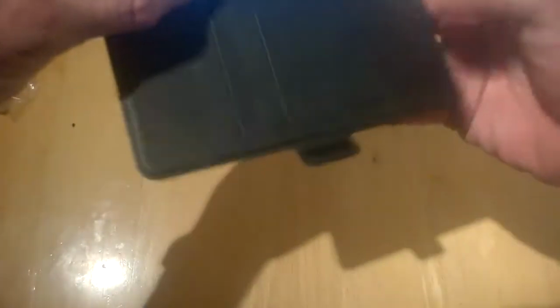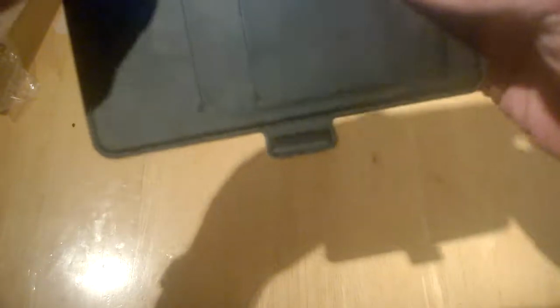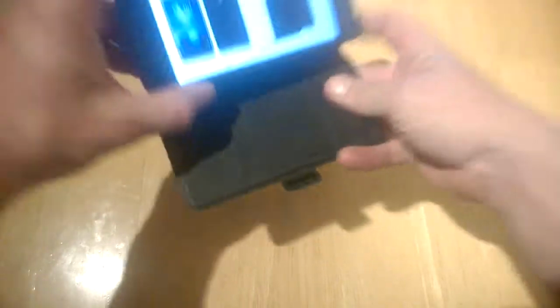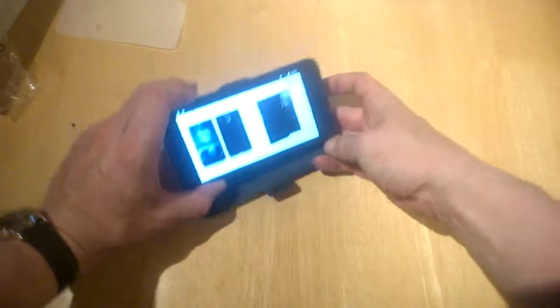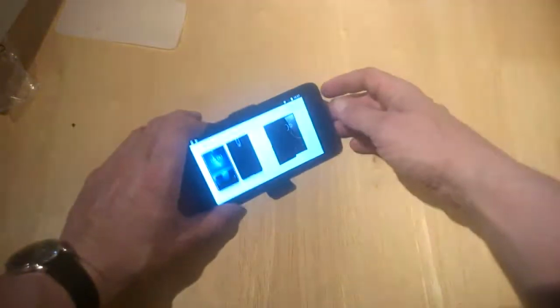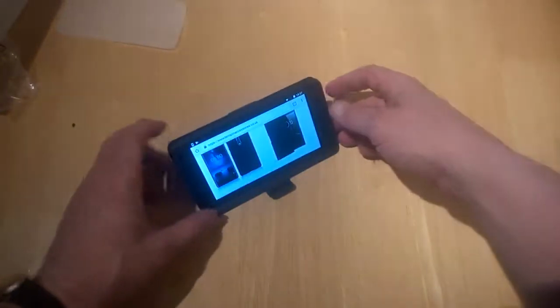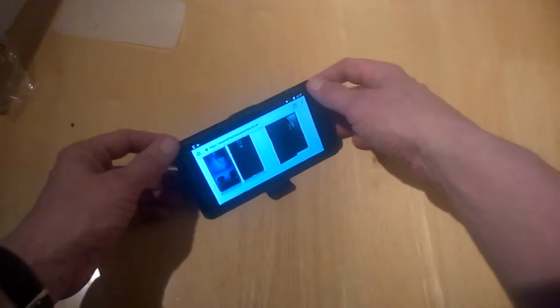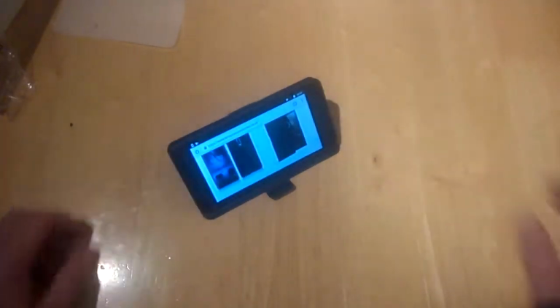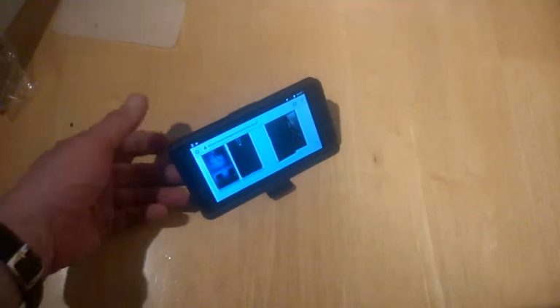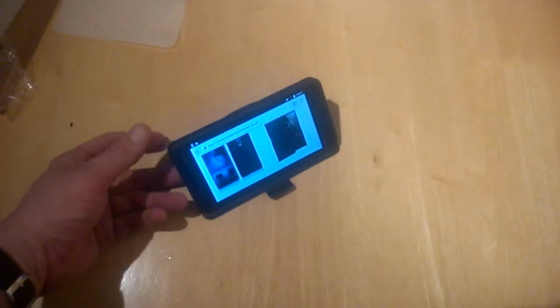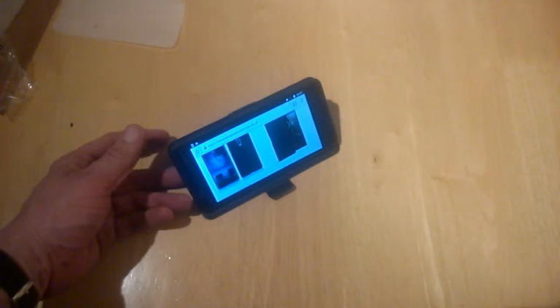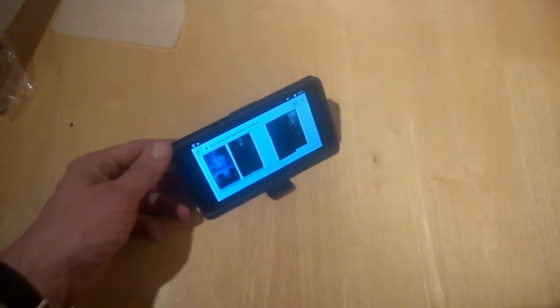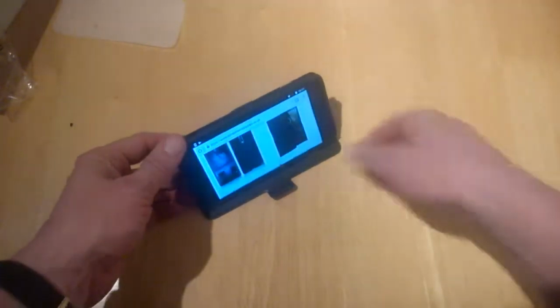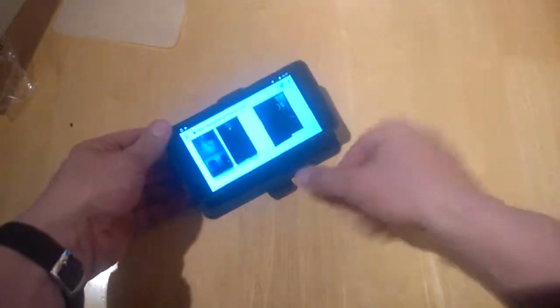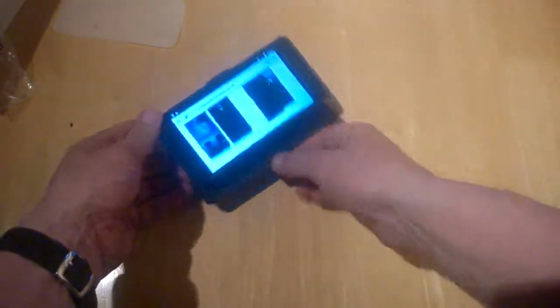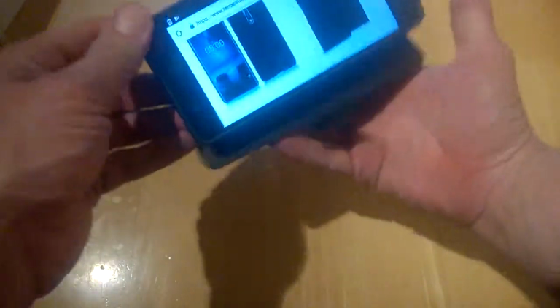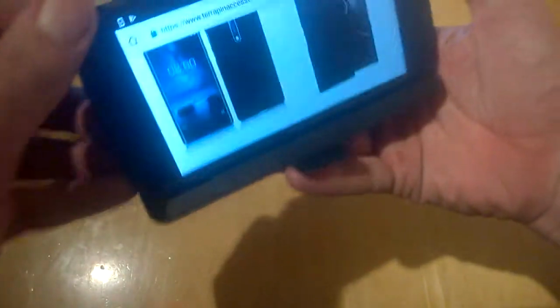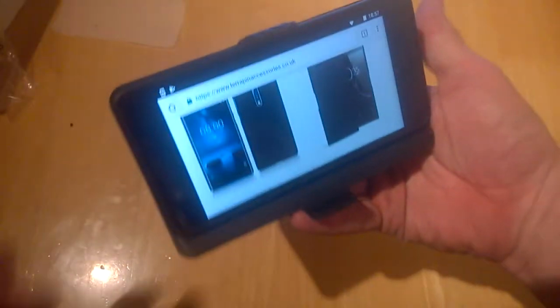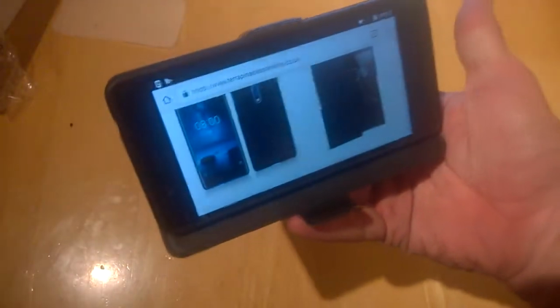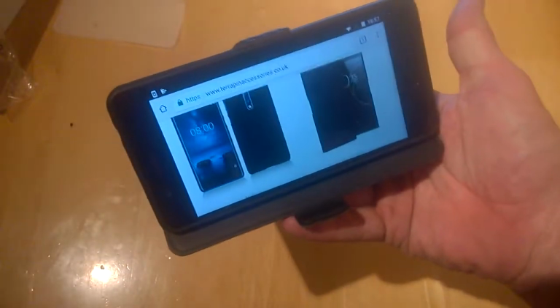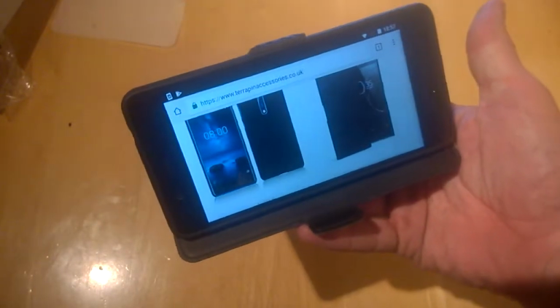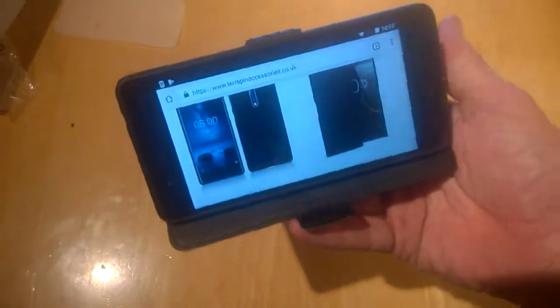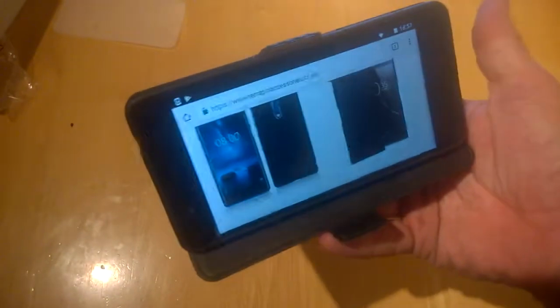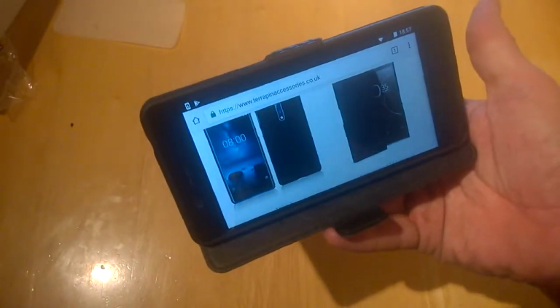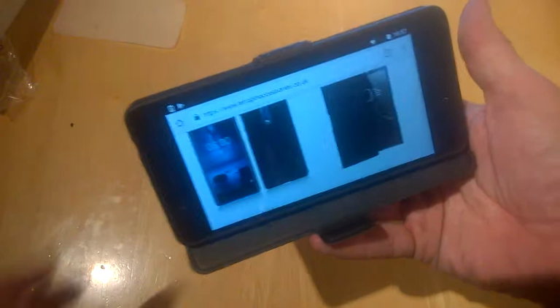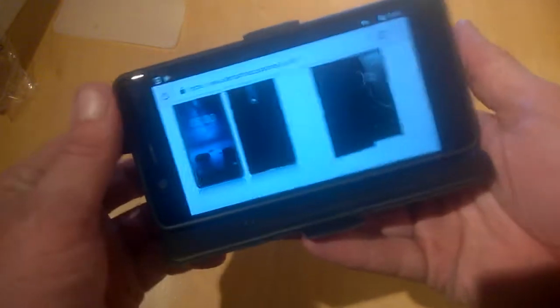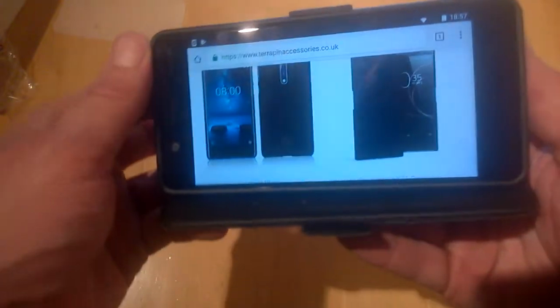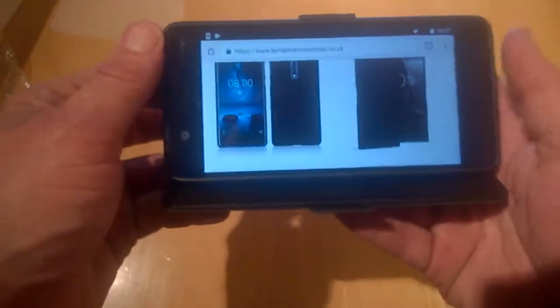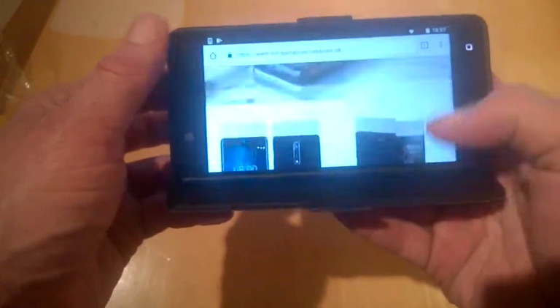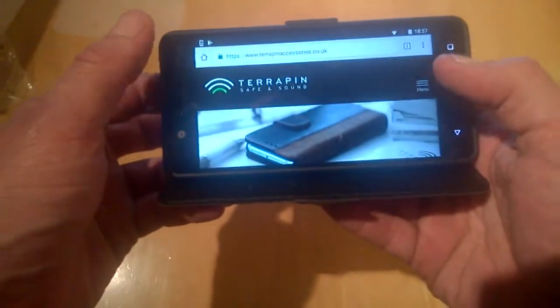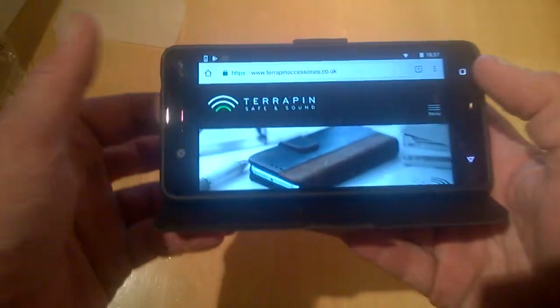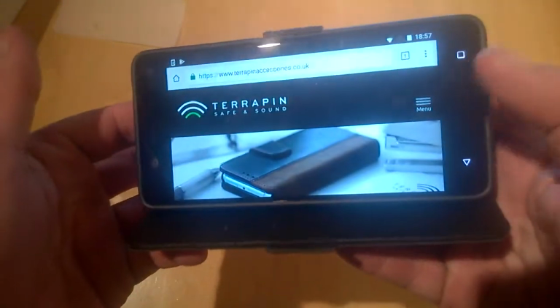If we pop the phone in this way, we can see there's a stand built in, which is pretty handy. There's no need to remove the device from the case, which is handy indeed. And this is the company you're looking for — Terriven Accessories.